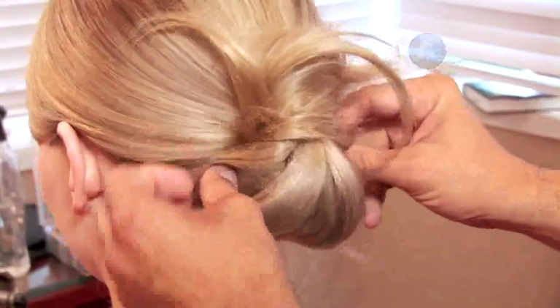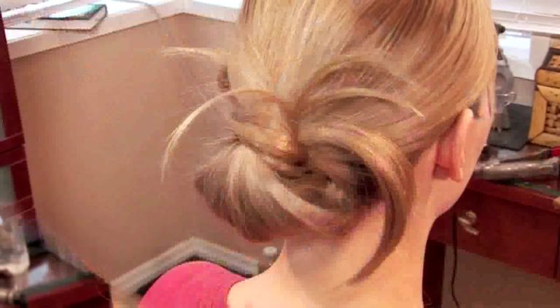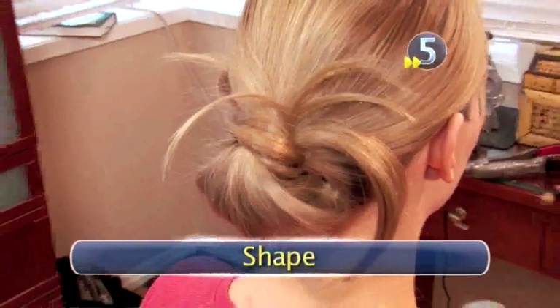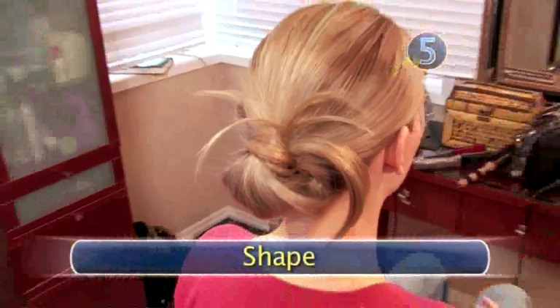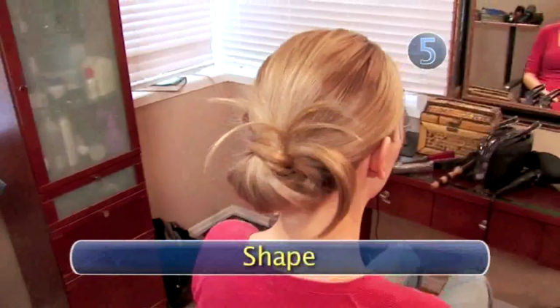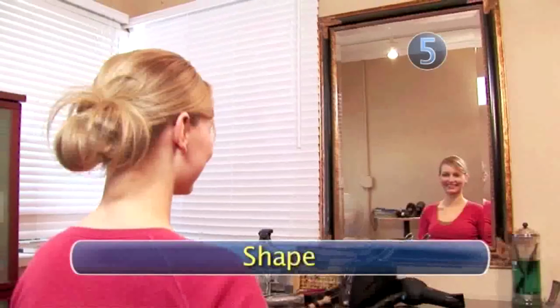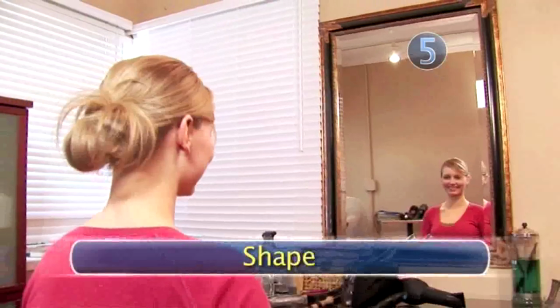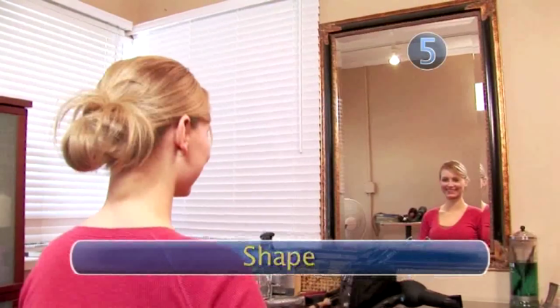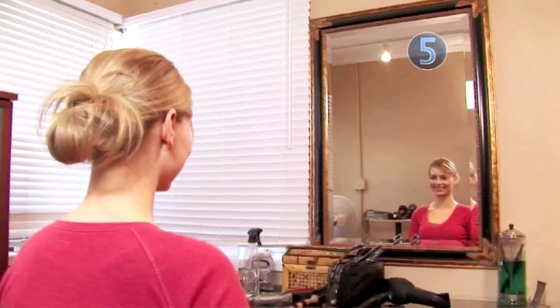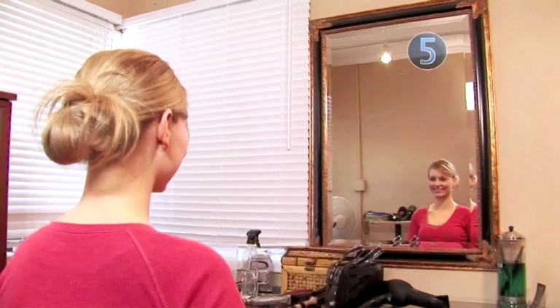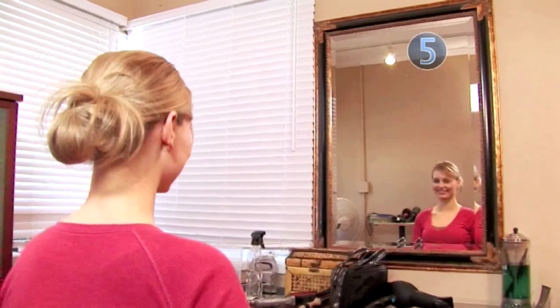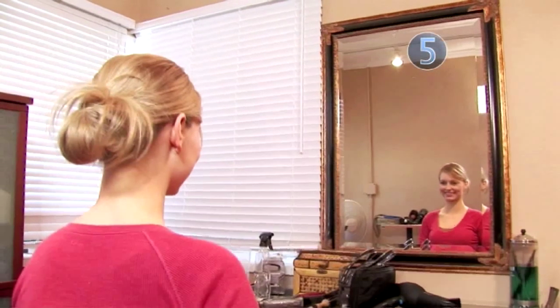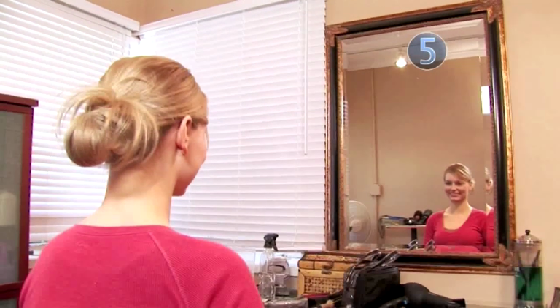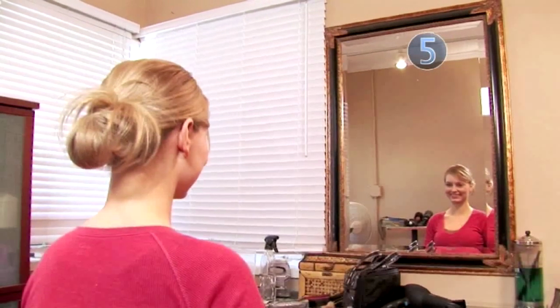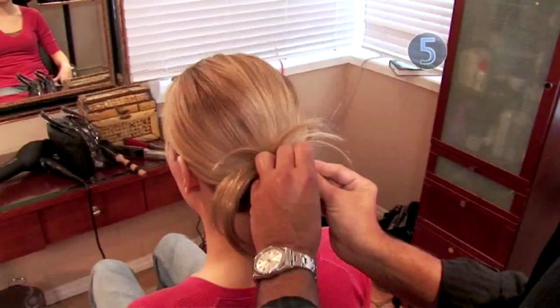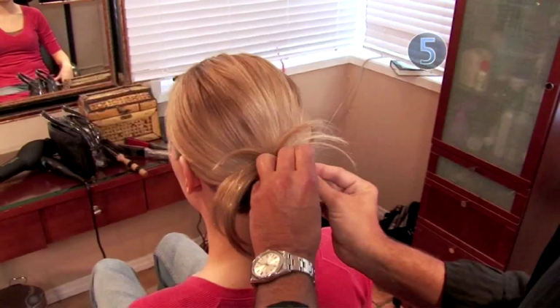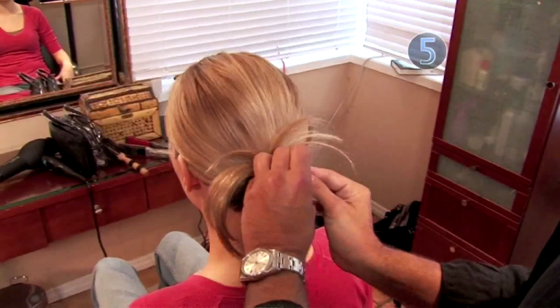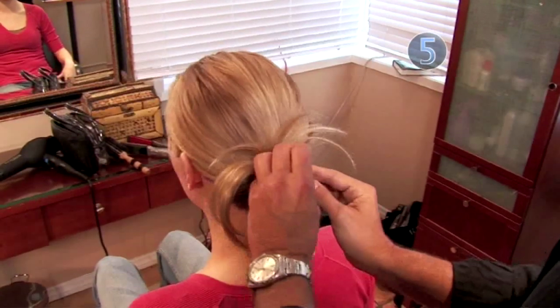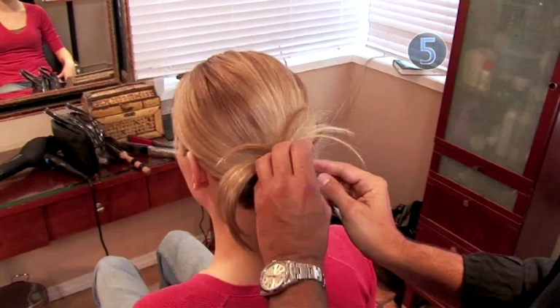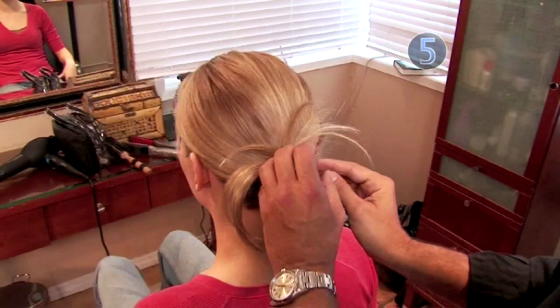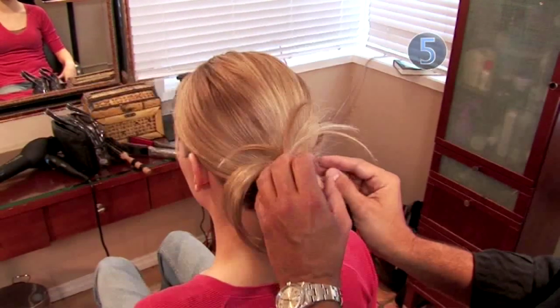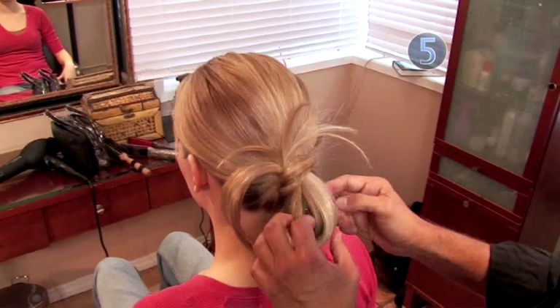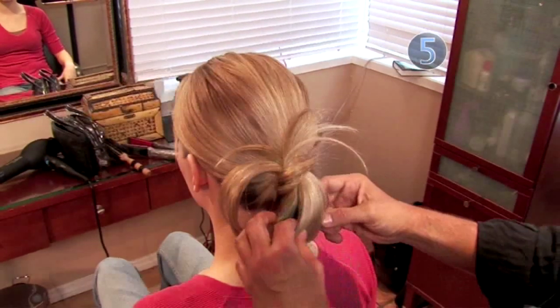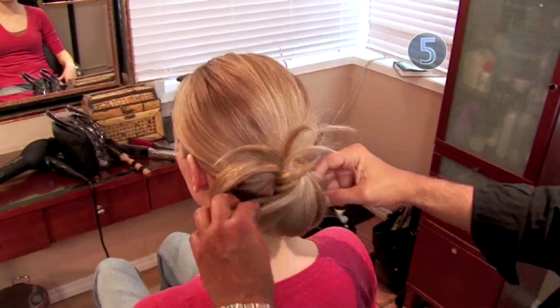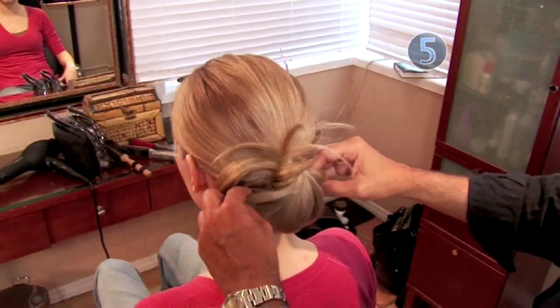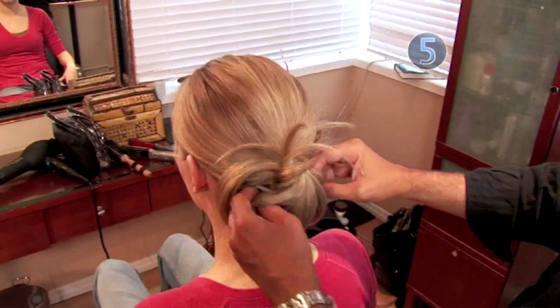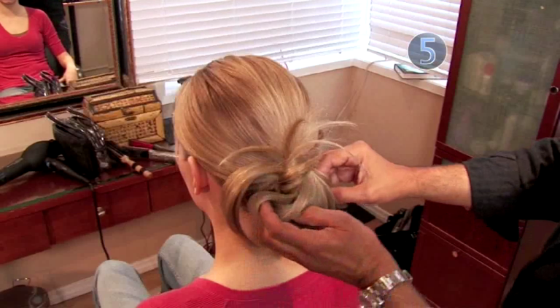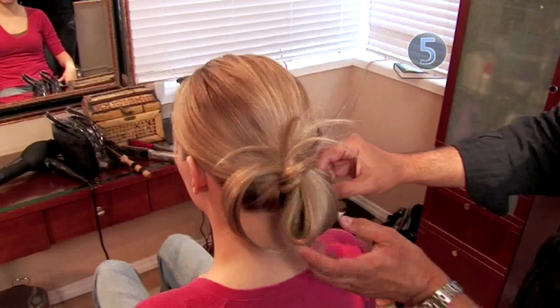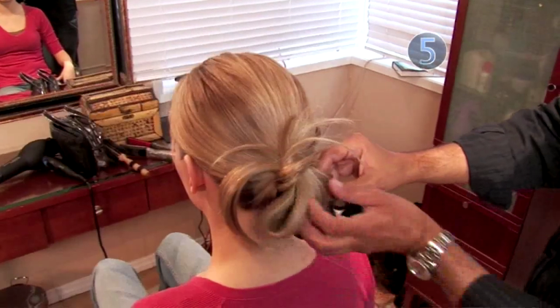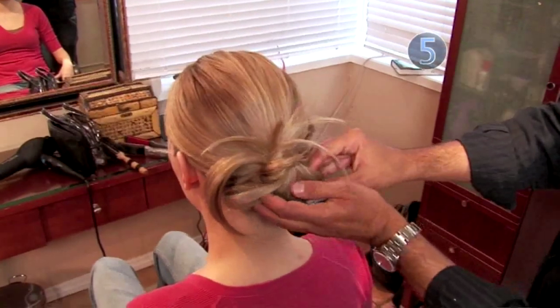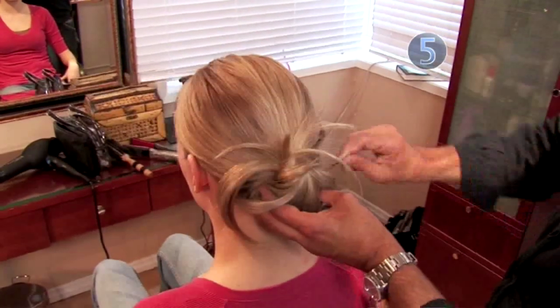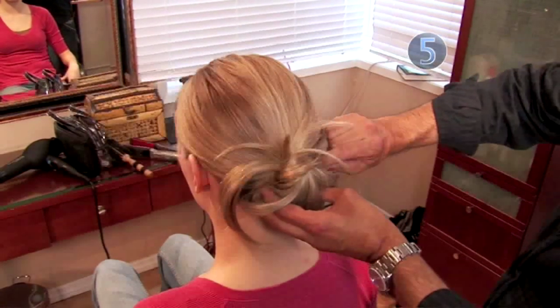Step 5: Shape. You could leave the house now, but we're going to take it one step further. For optimal cuteness, you want to shape your knot. Take the loop of your hair and fan out the sides a bit, then secure each side with a bobby pin.